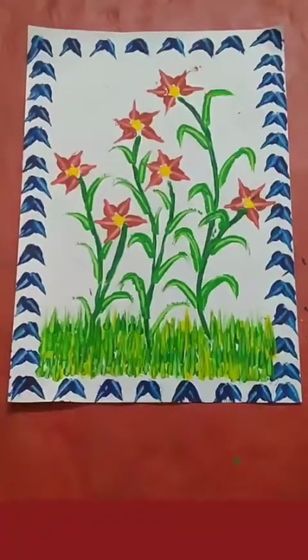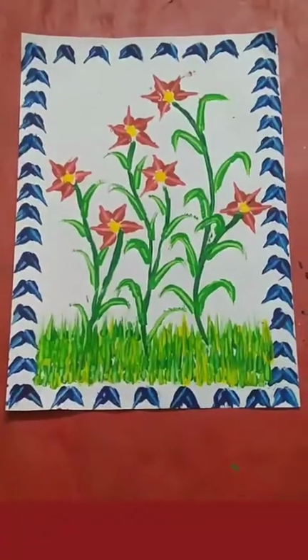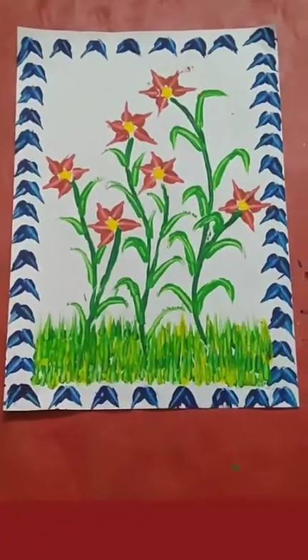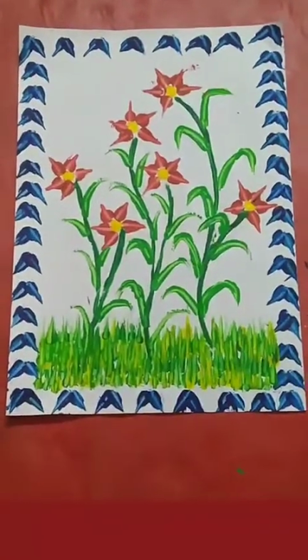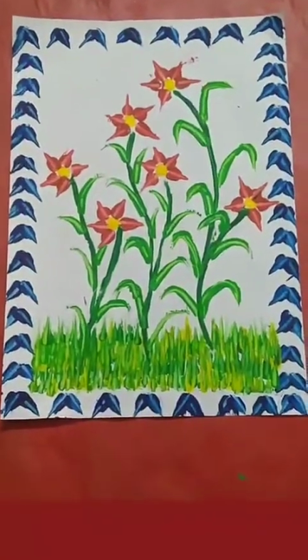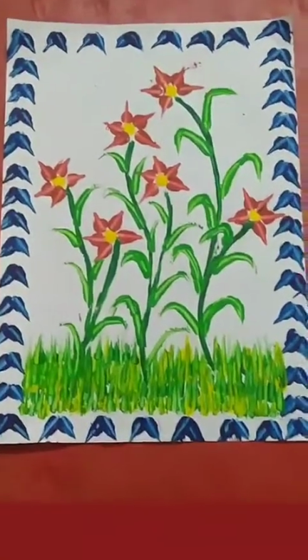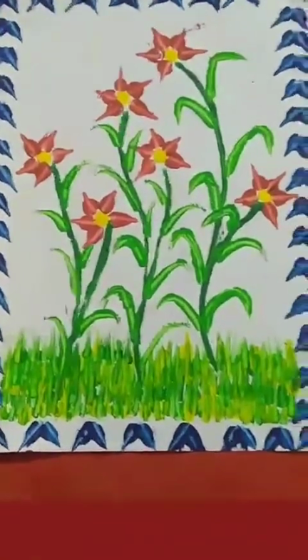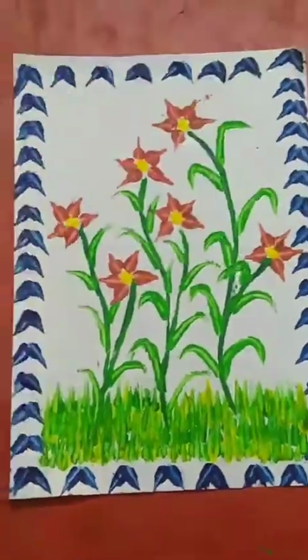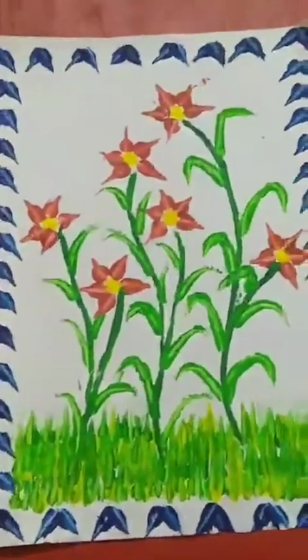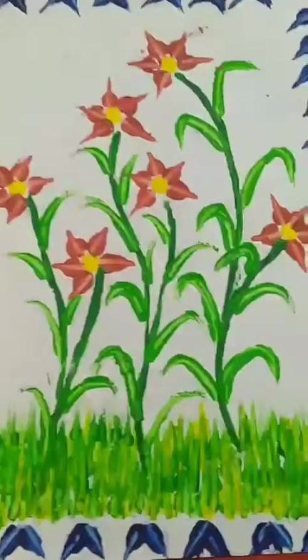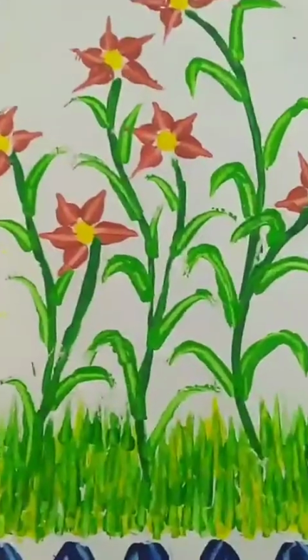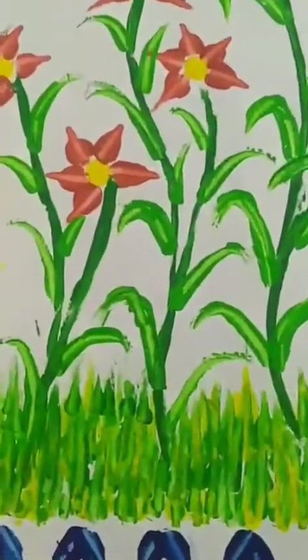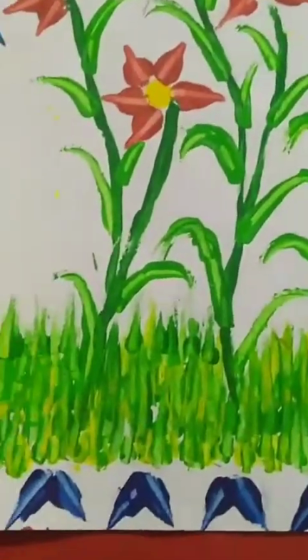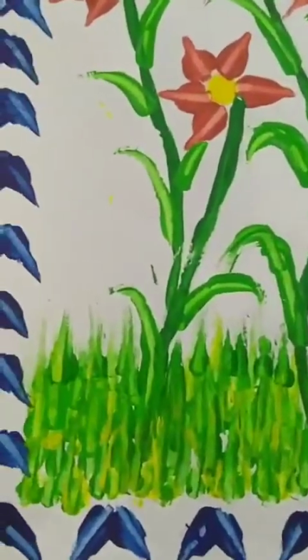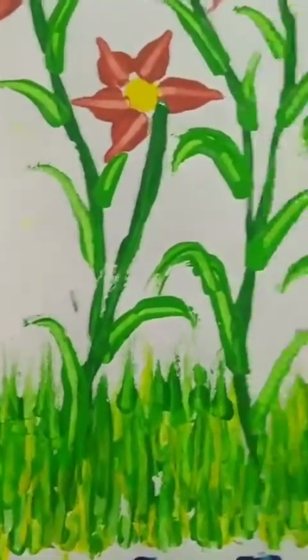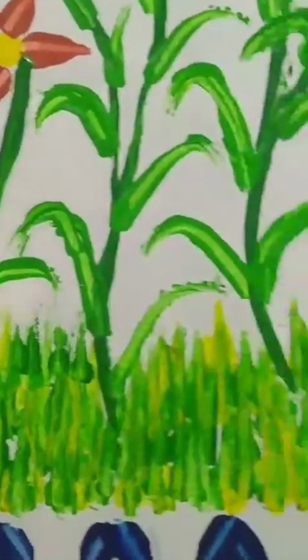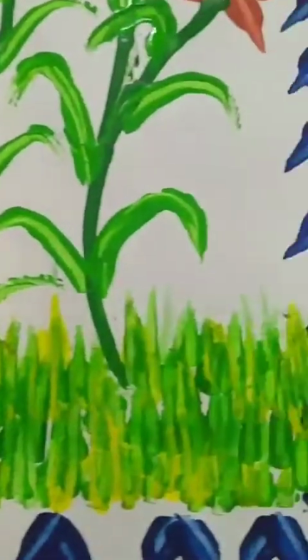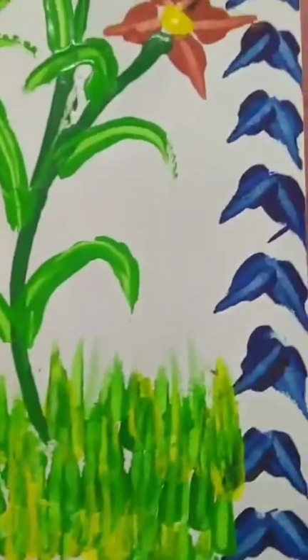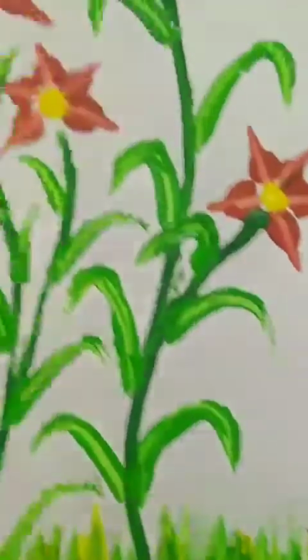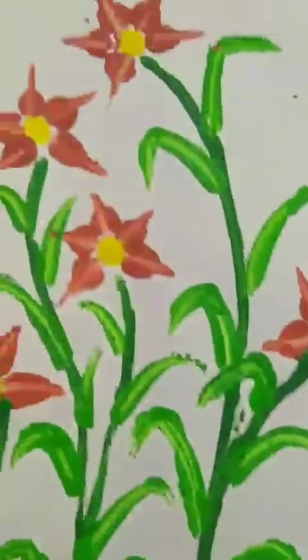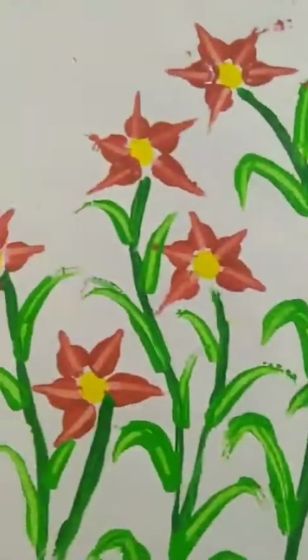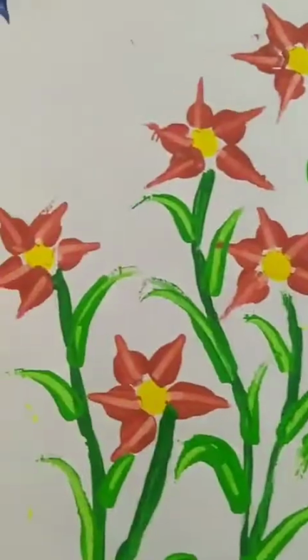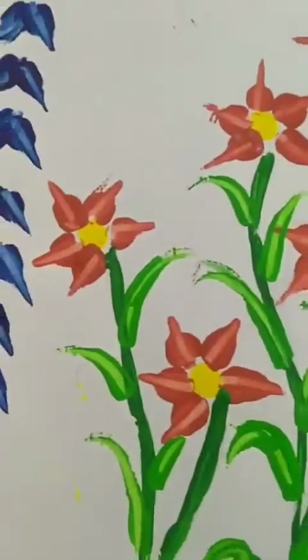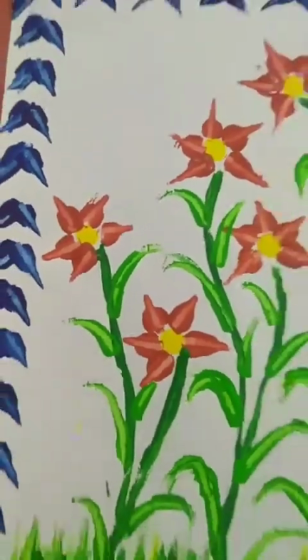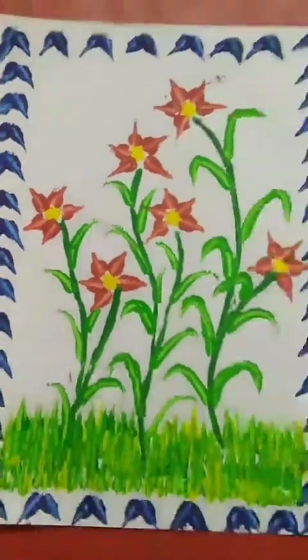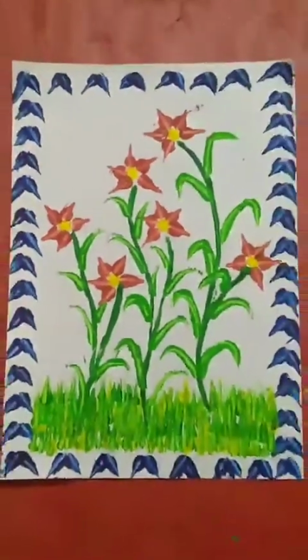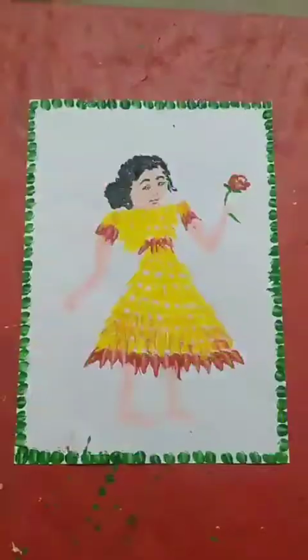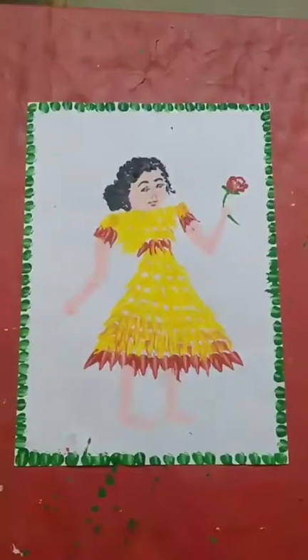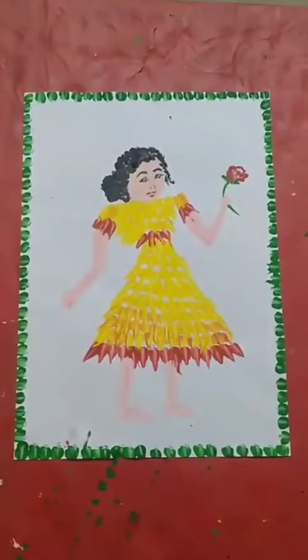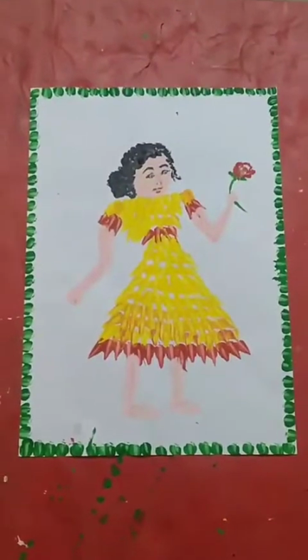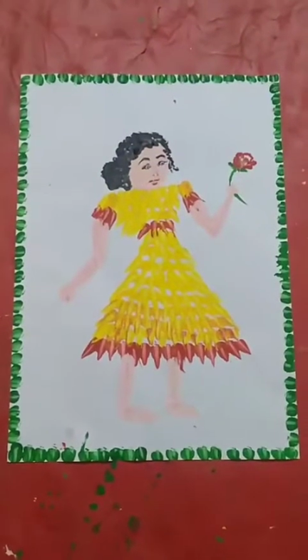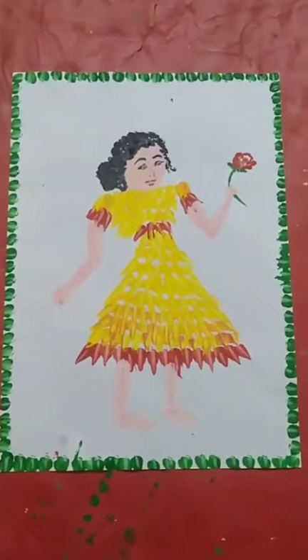Now the 5 minutes nail art is ready. In the same way you can do this one also.